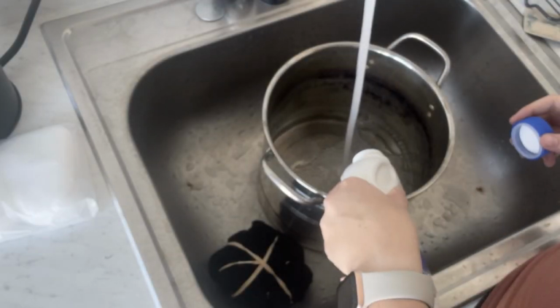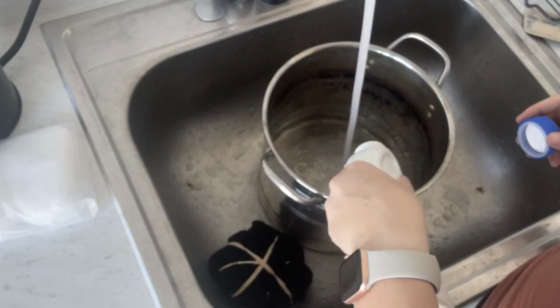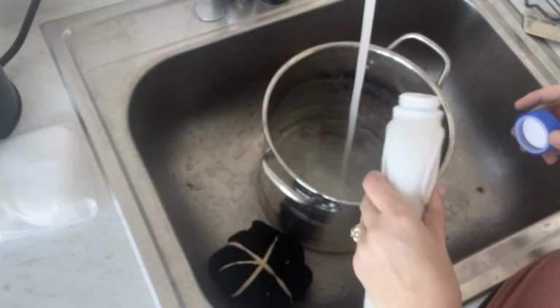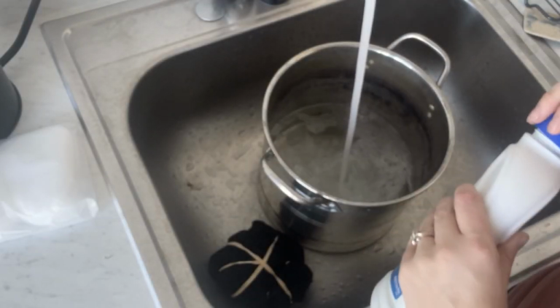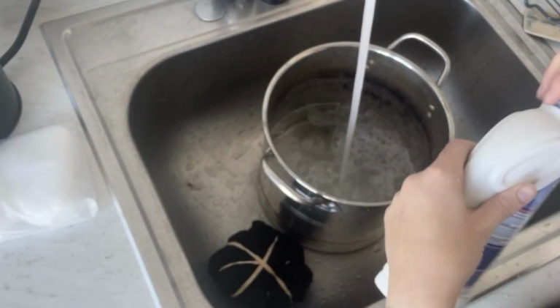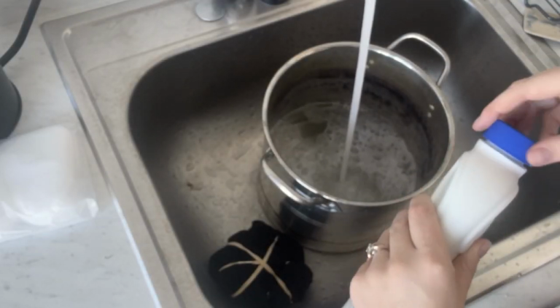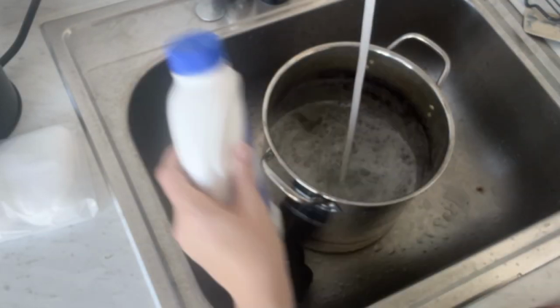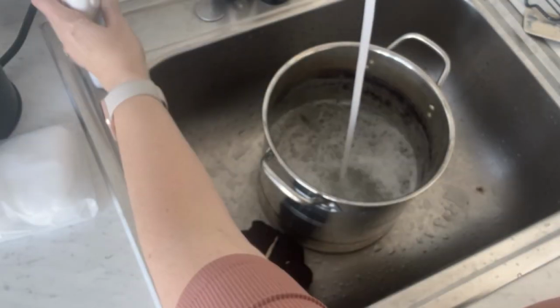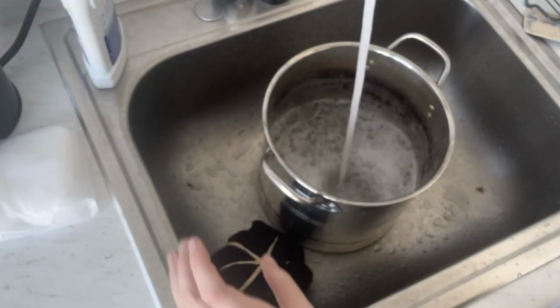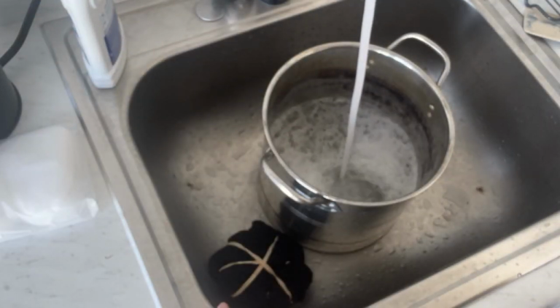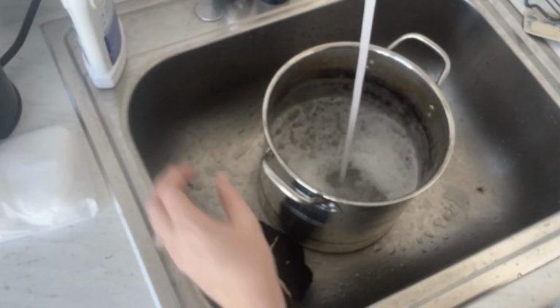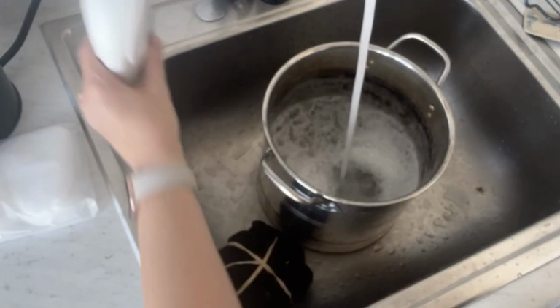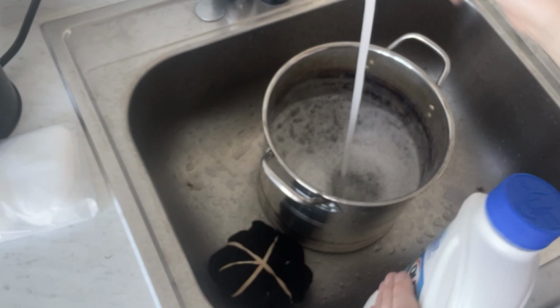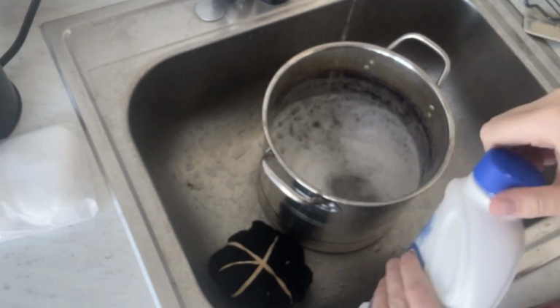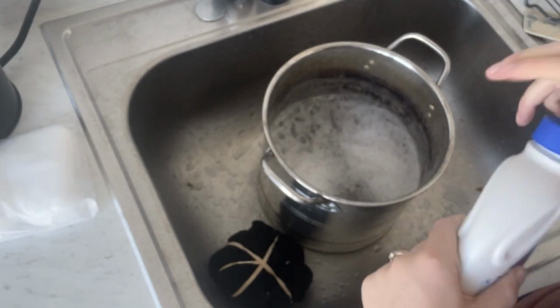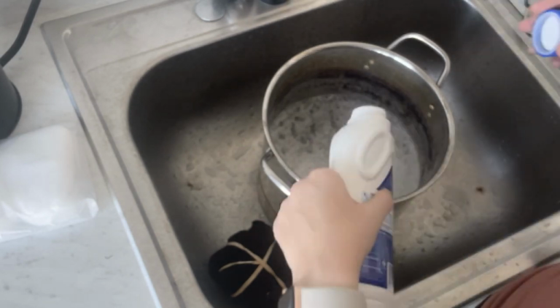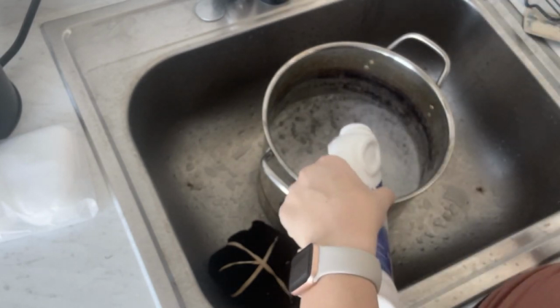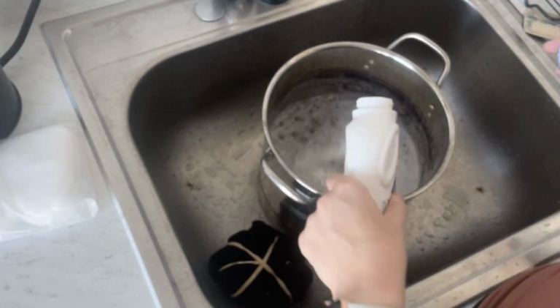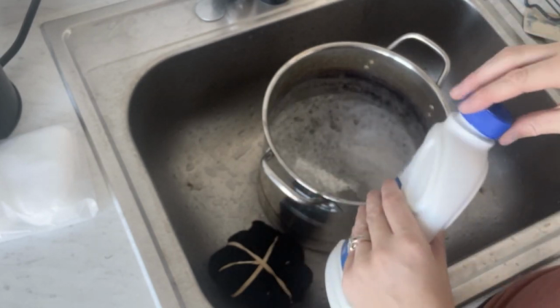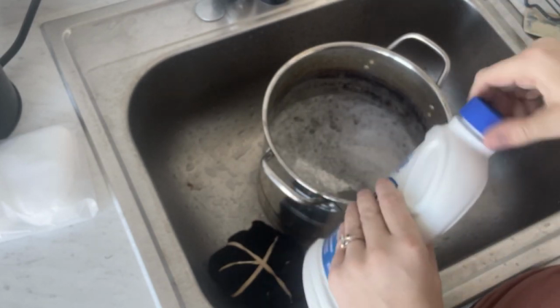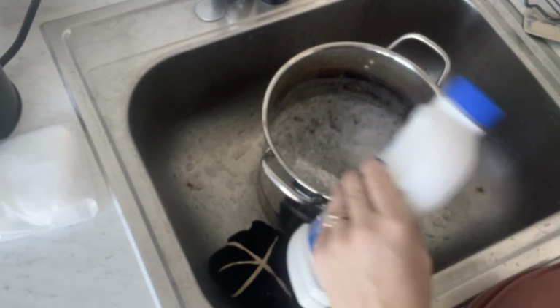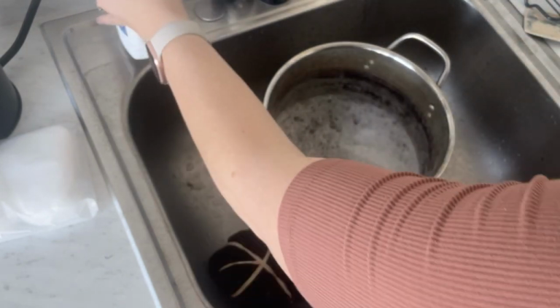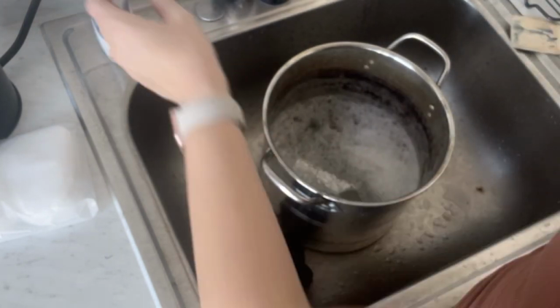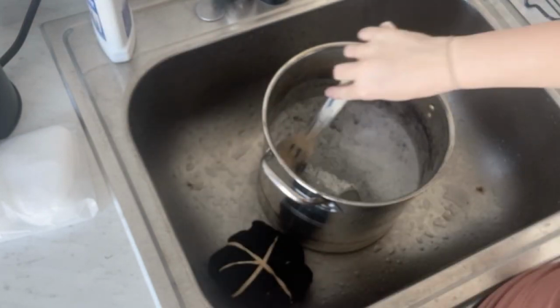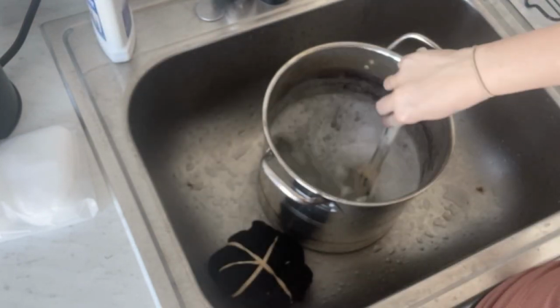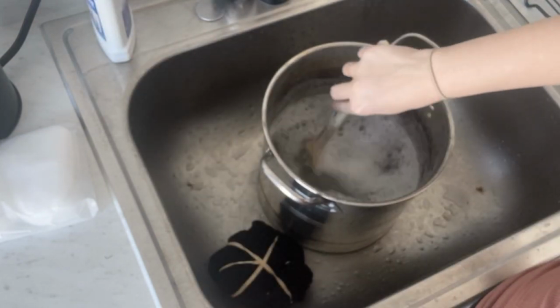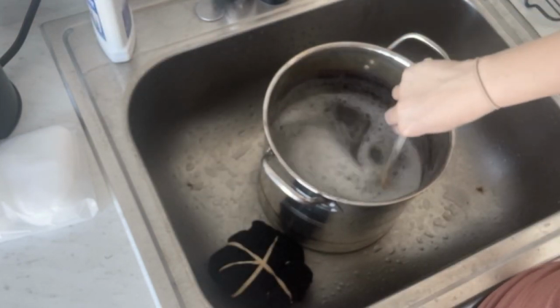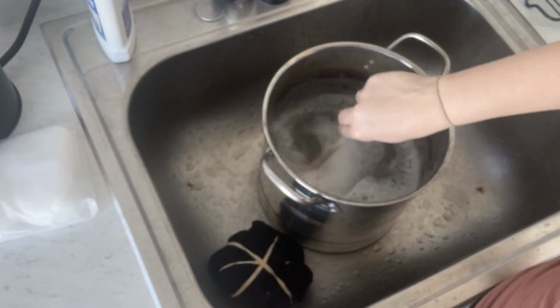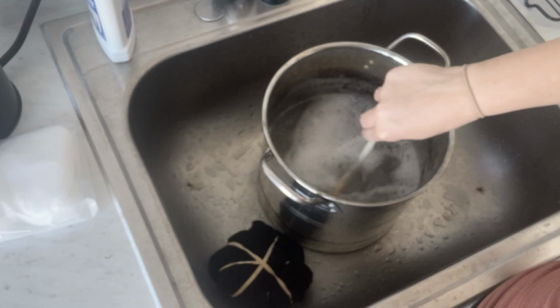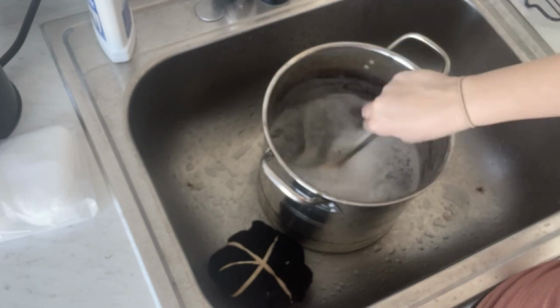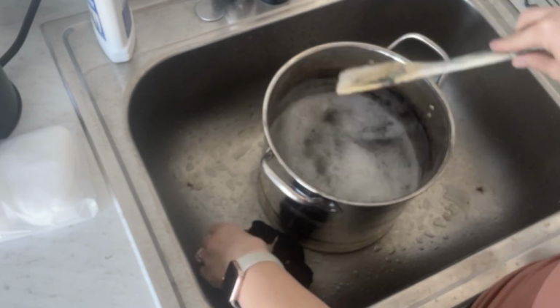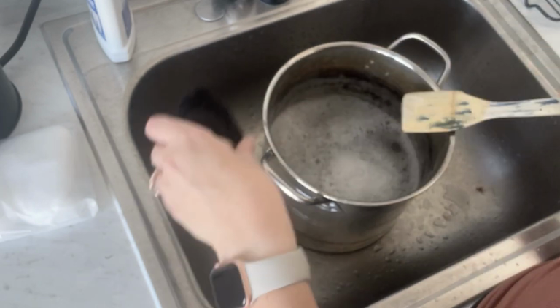Next I added about three tablespoons of Out White Bright to a hot bowl of water and stirred, and then I put a damp shirt in the pot.